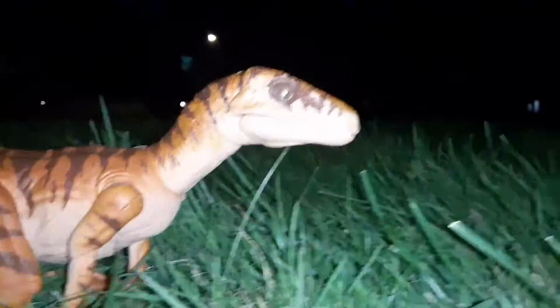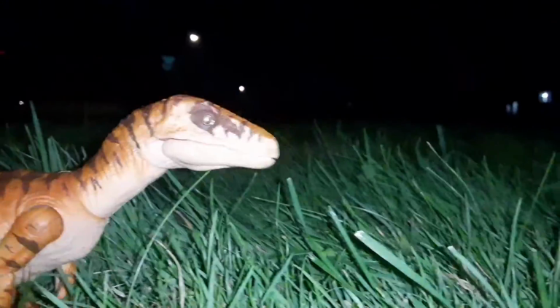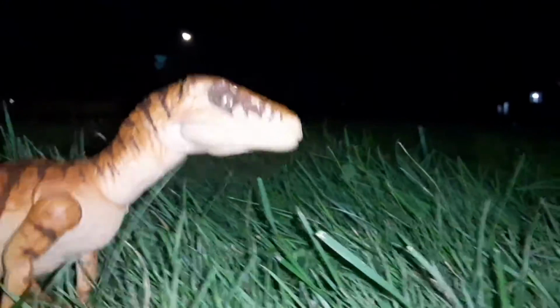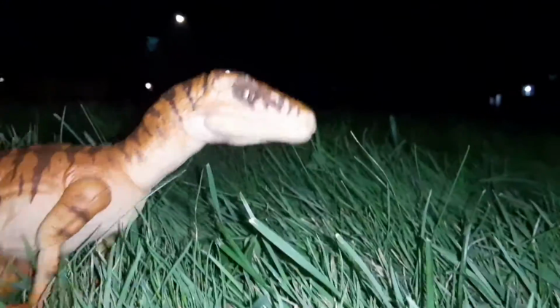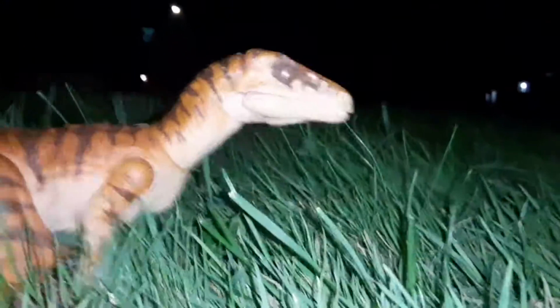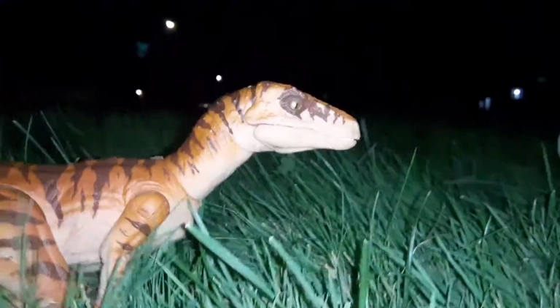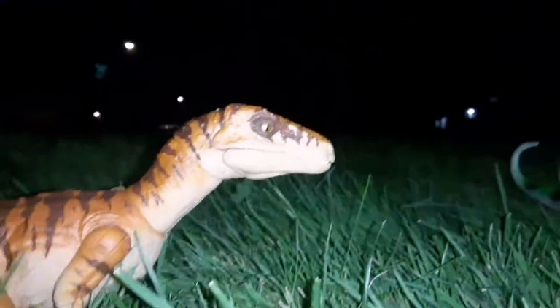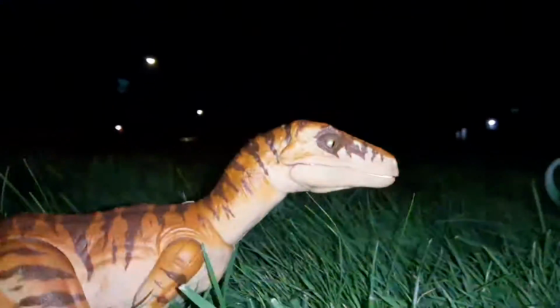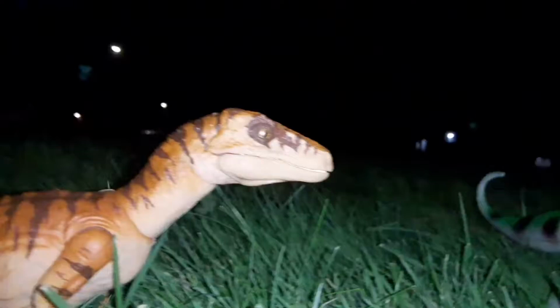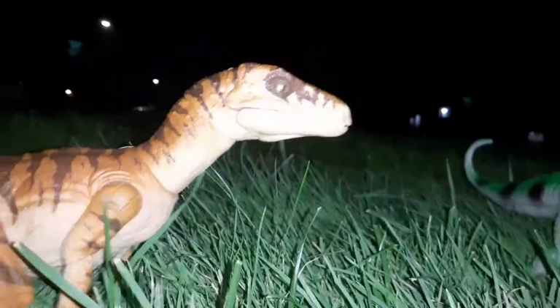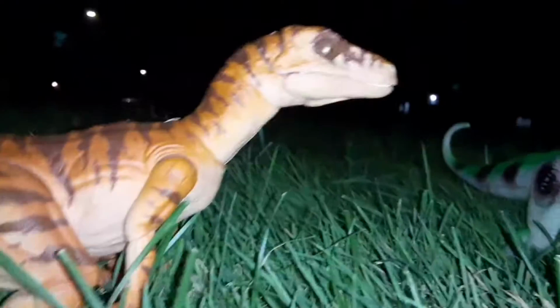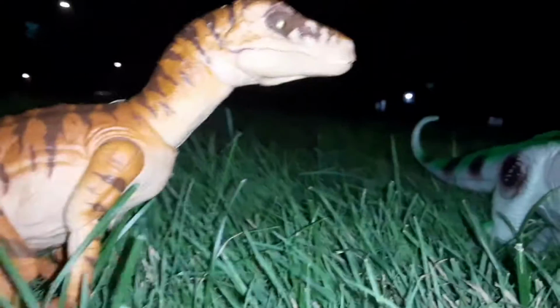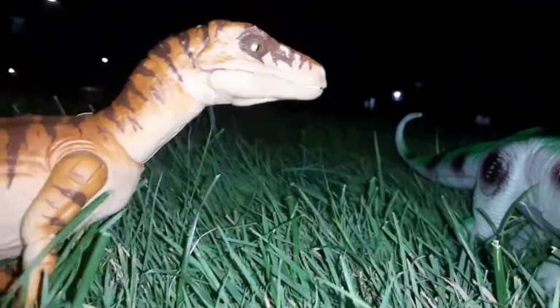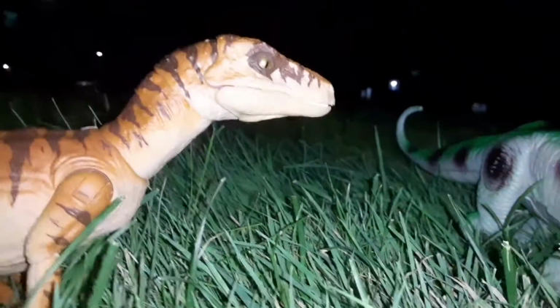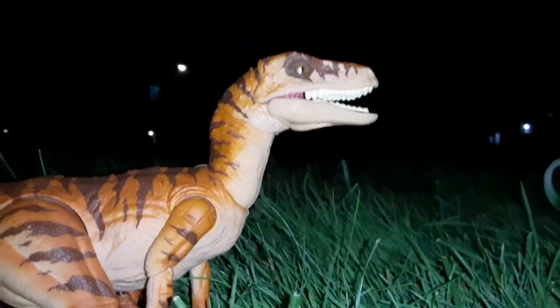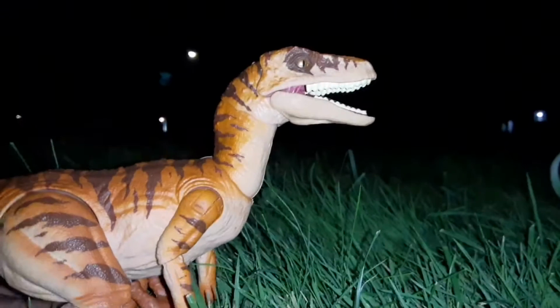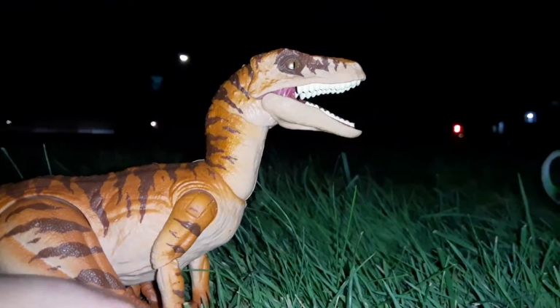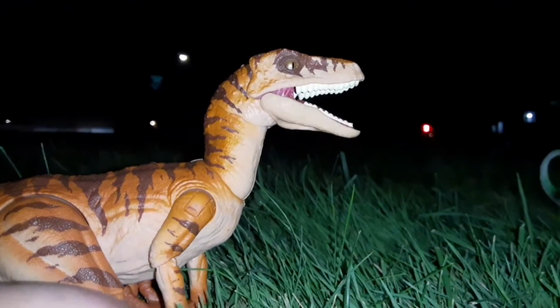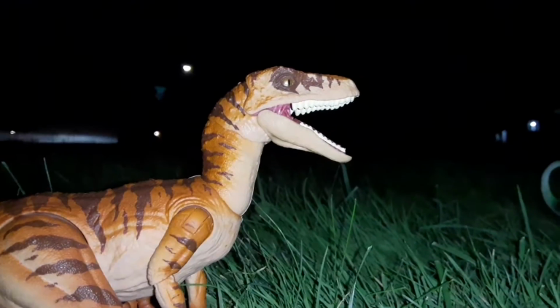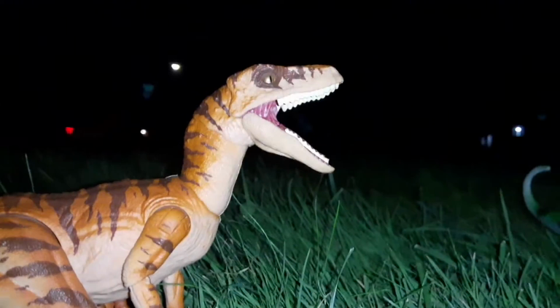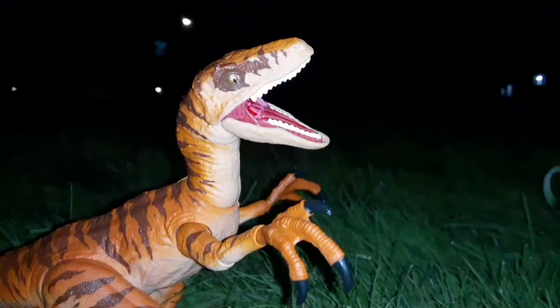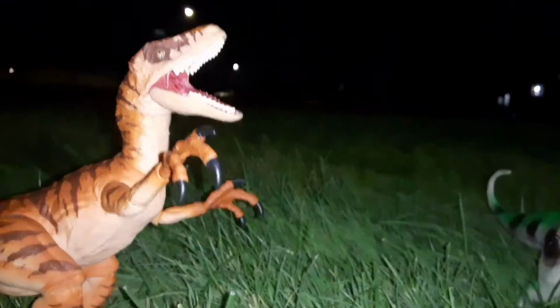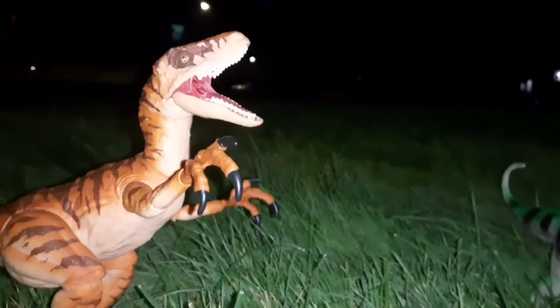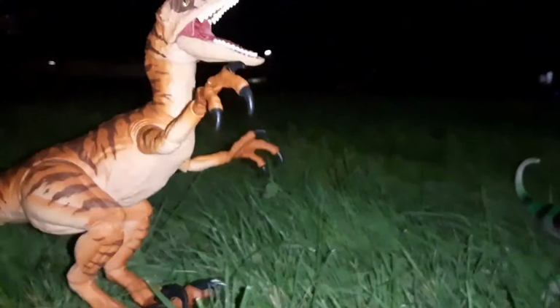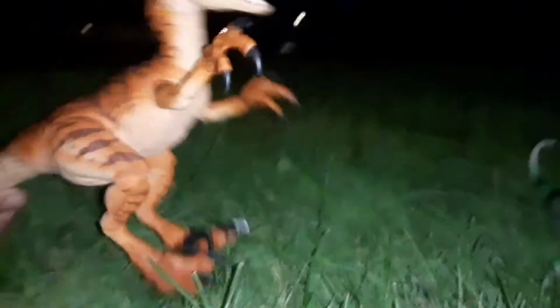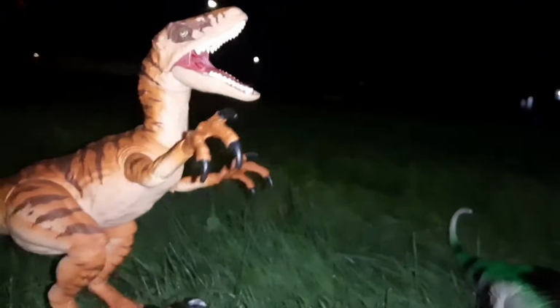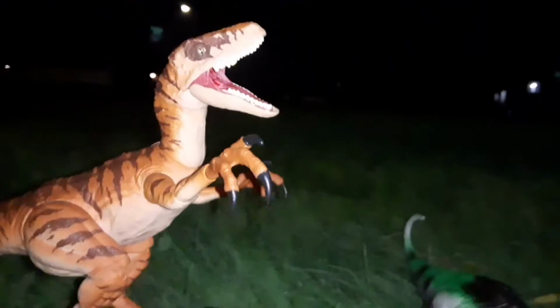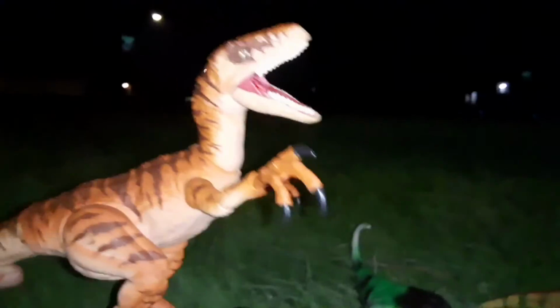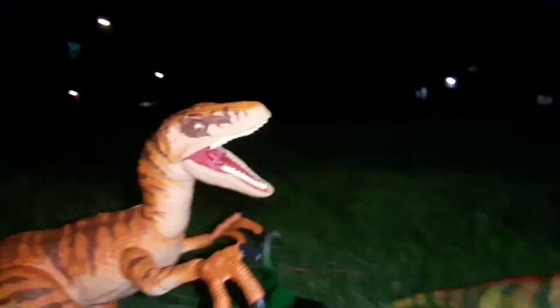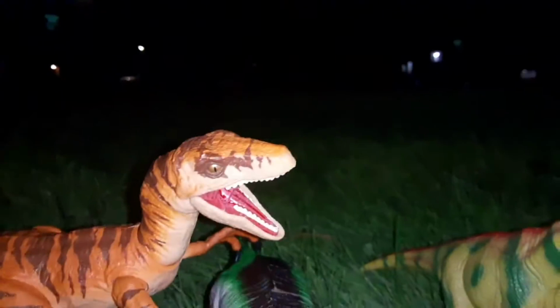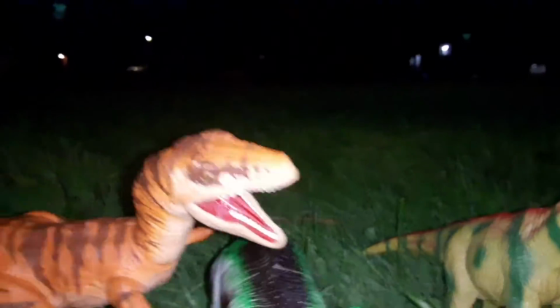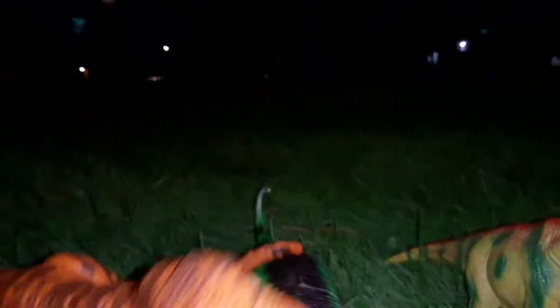The Velociraptor looks quite hungry. As you can see, the Velociraptor has a super wide jaw. First, it goes for the young and the weakest.